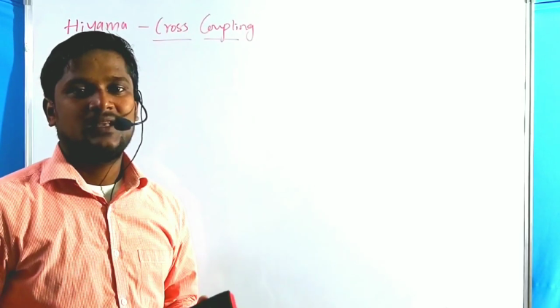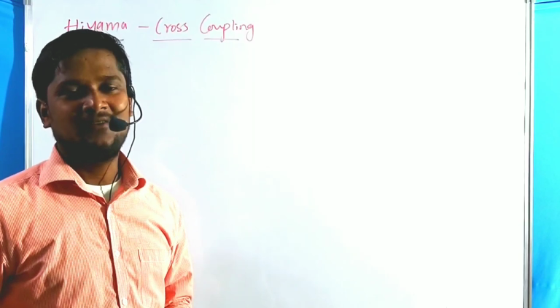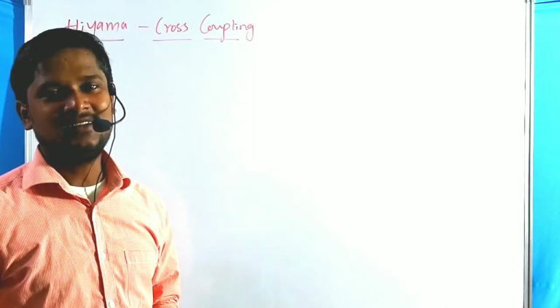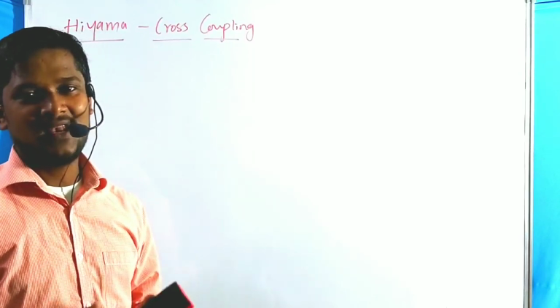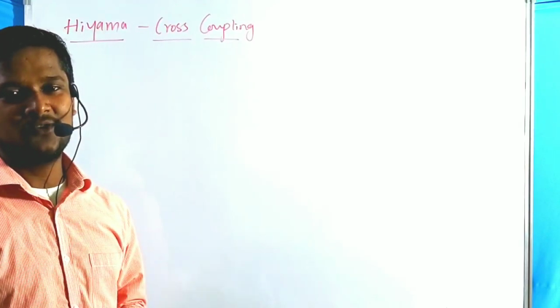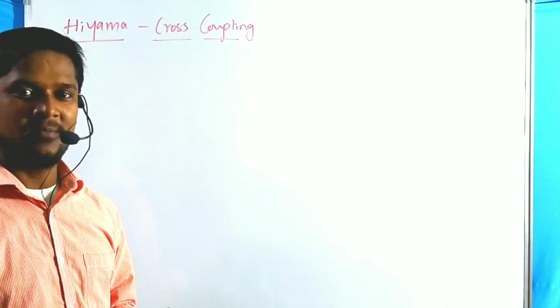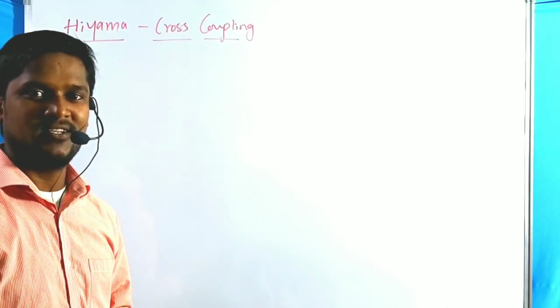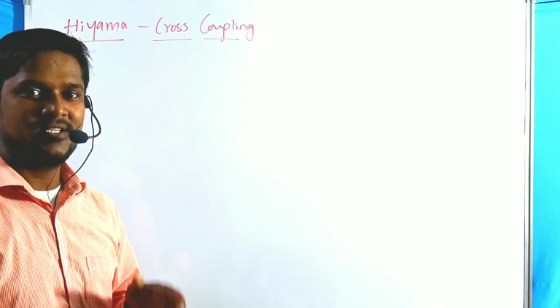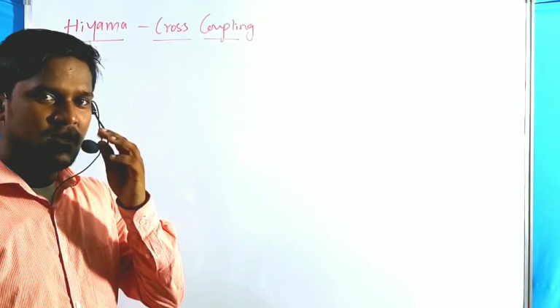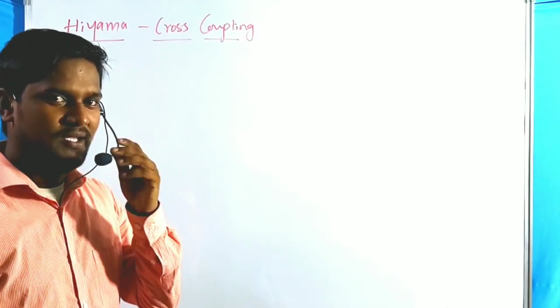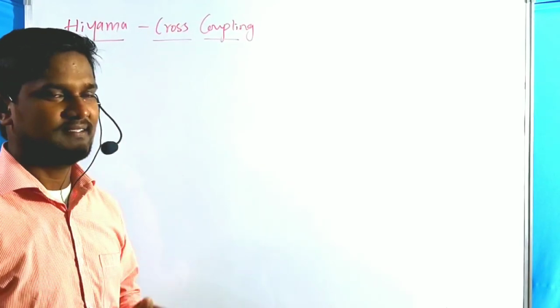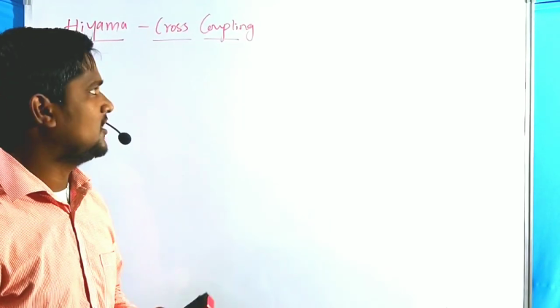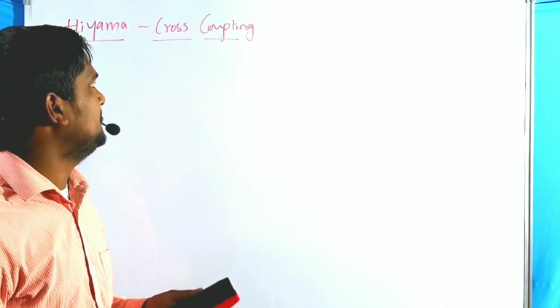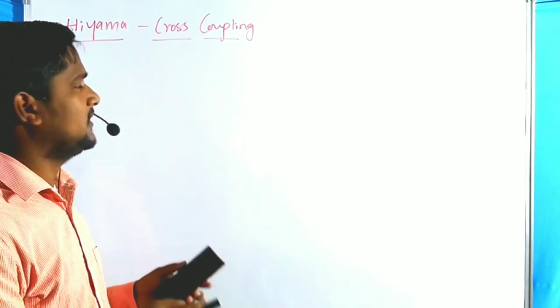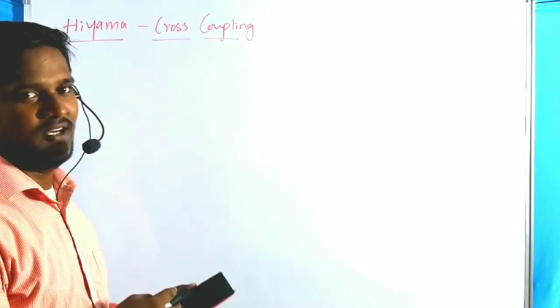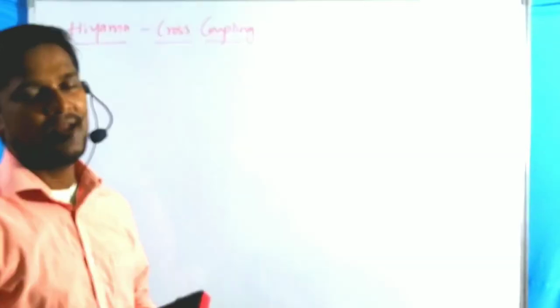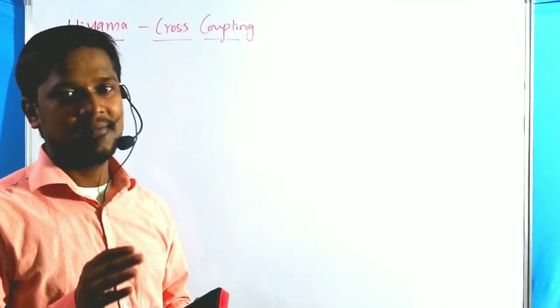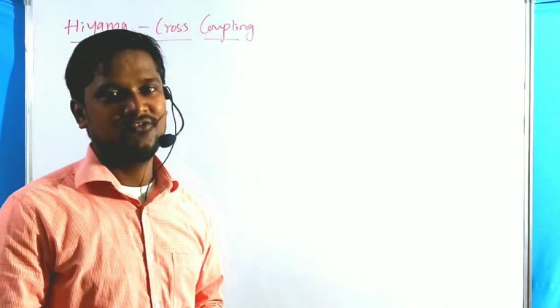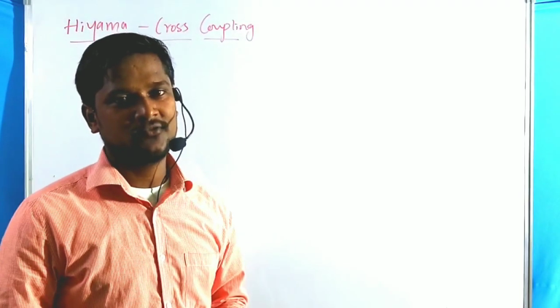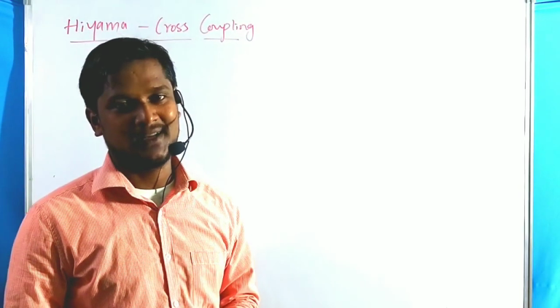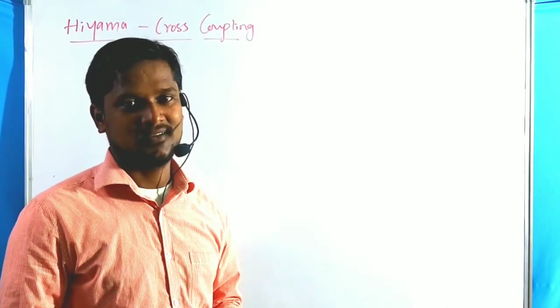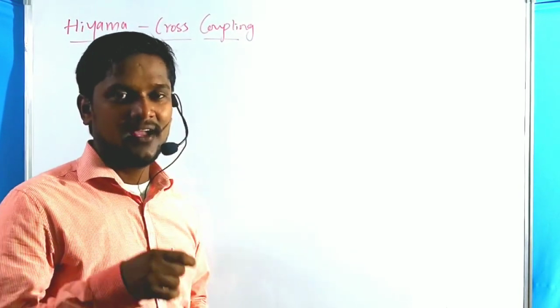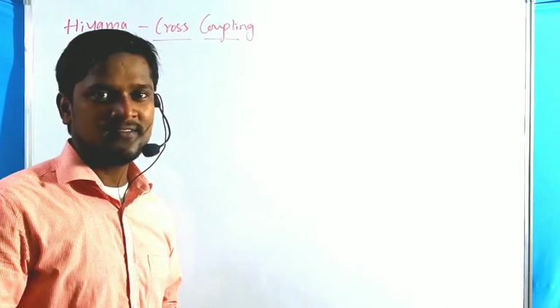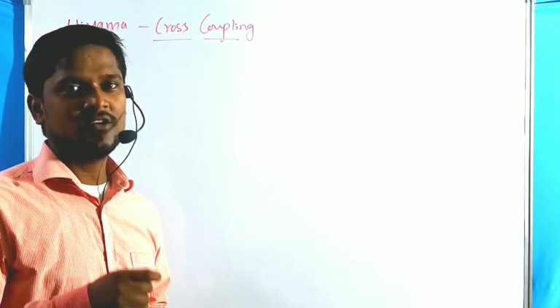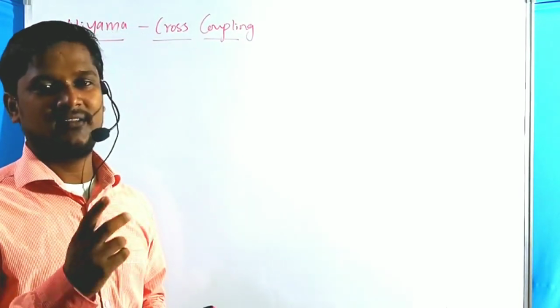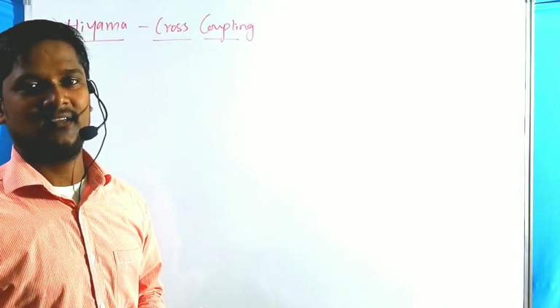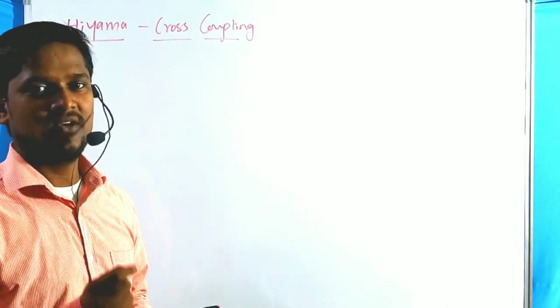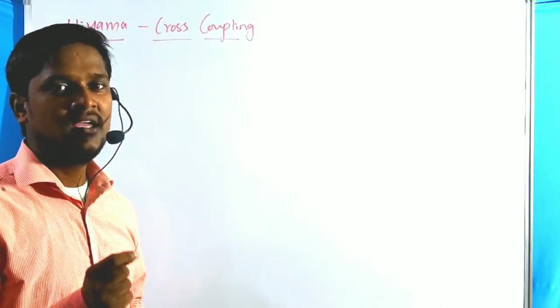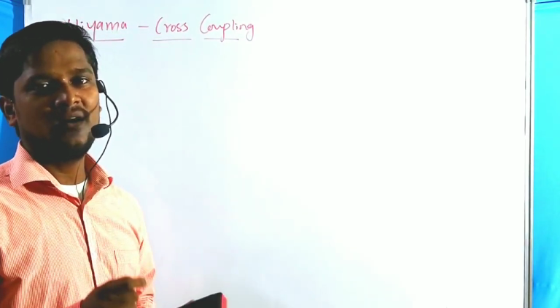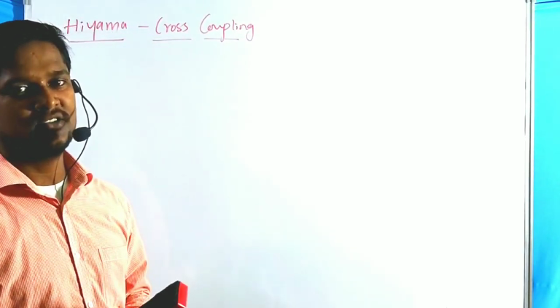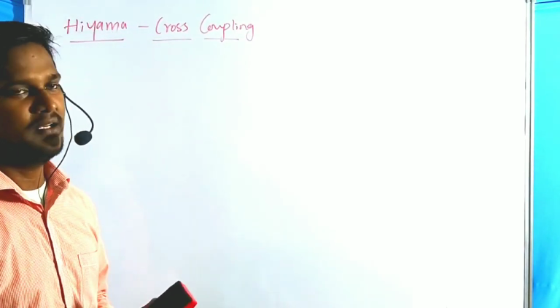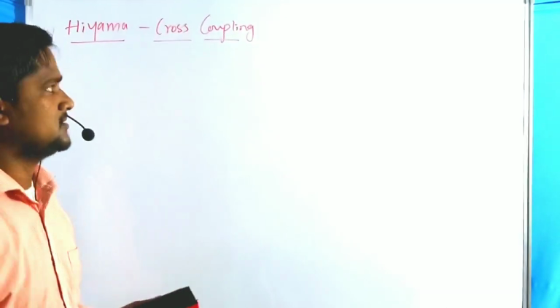Hi everyone. Welcome to the RPB Resonance Commission. We have discussed another important lecture in Palladium Catalyzed Cross Coupling Reactions. In this lecture we are discussing about the Hiyama Cross Coupling Reaction.